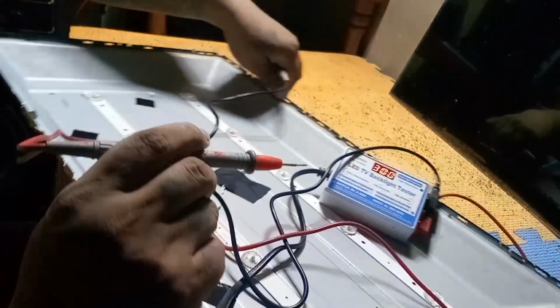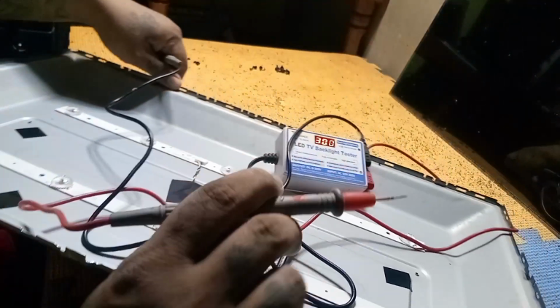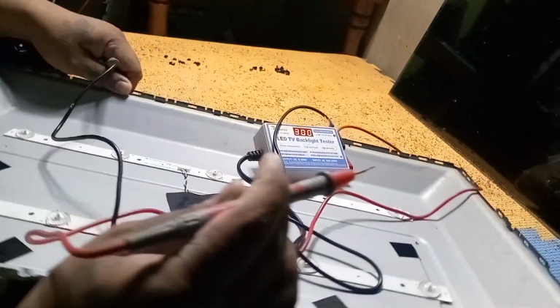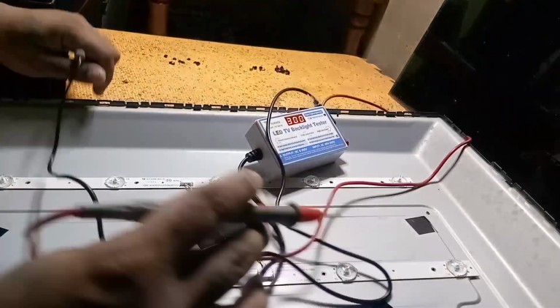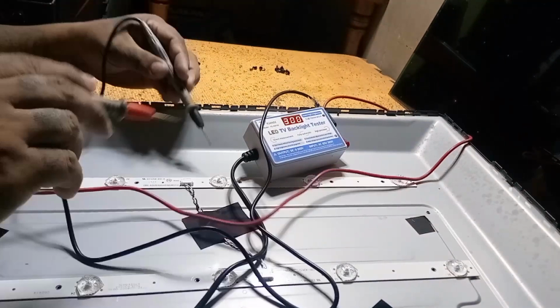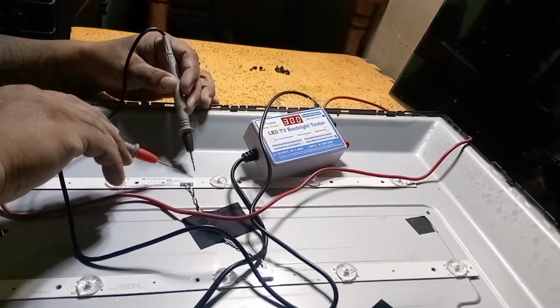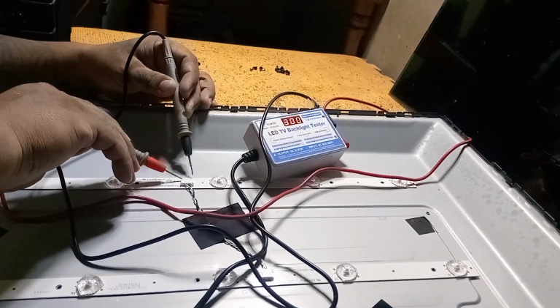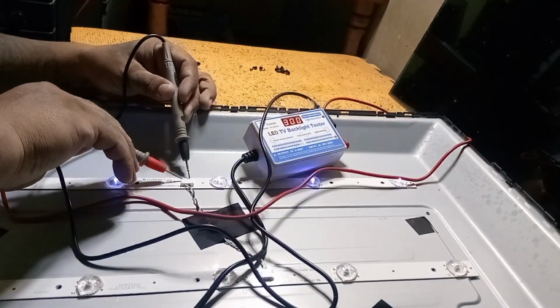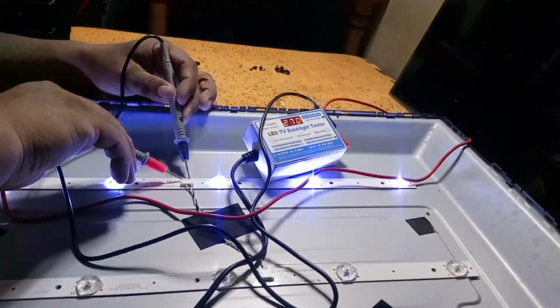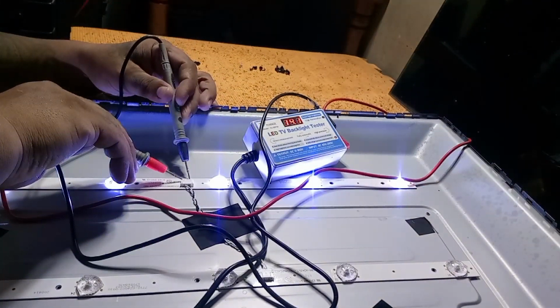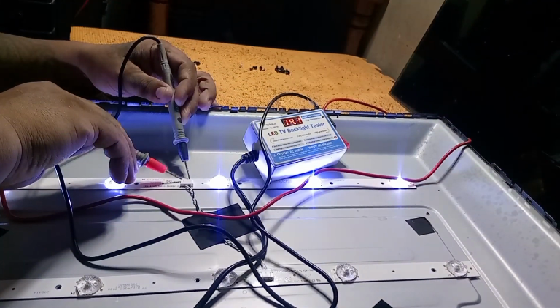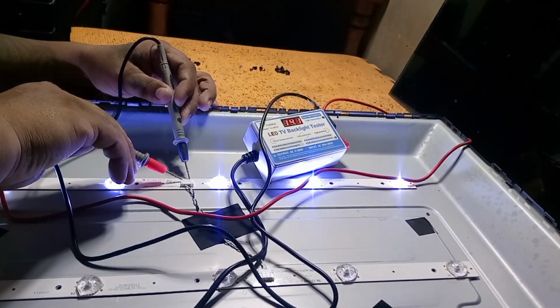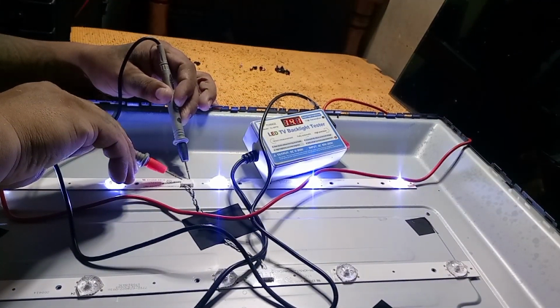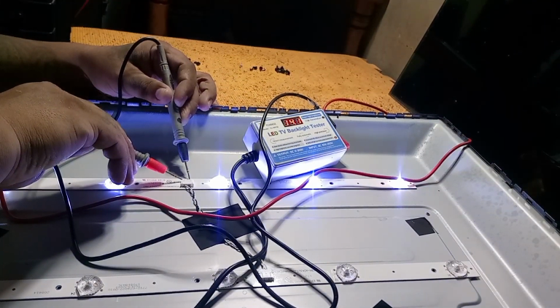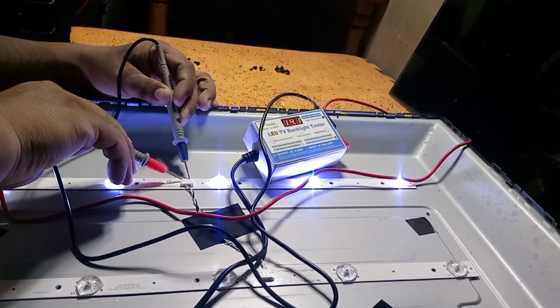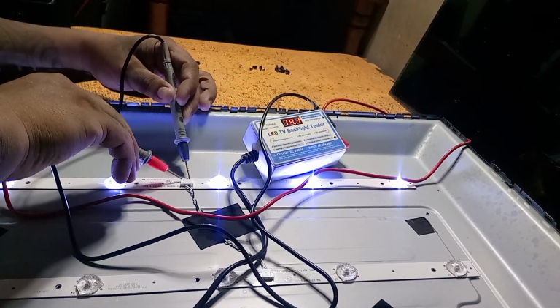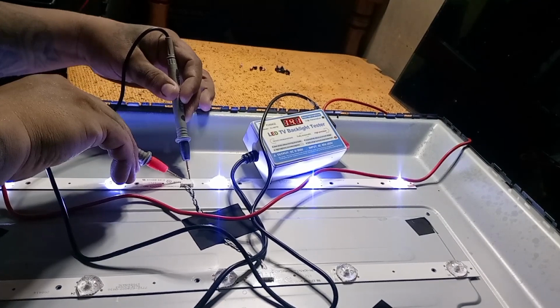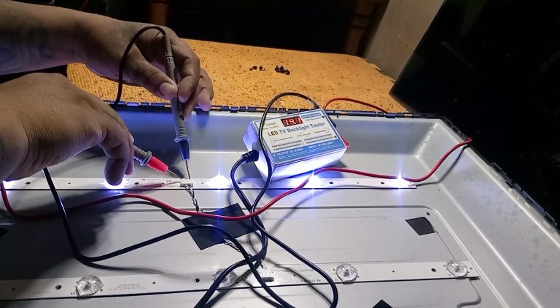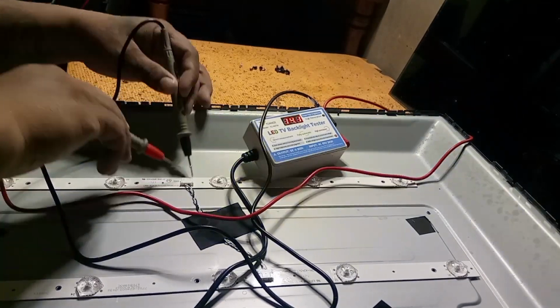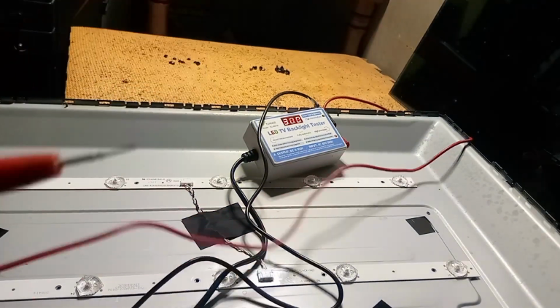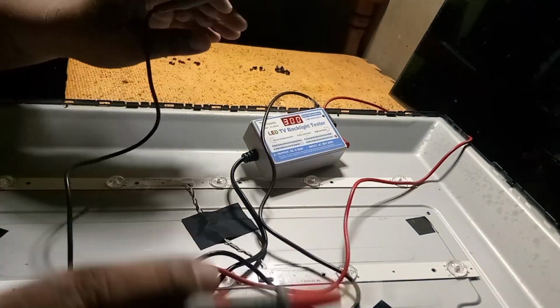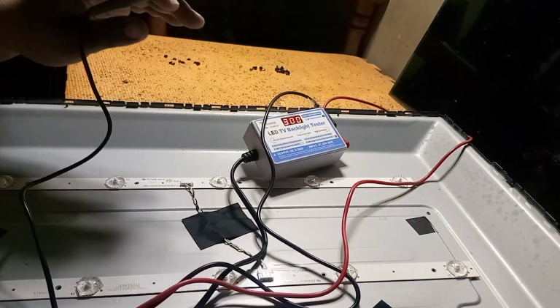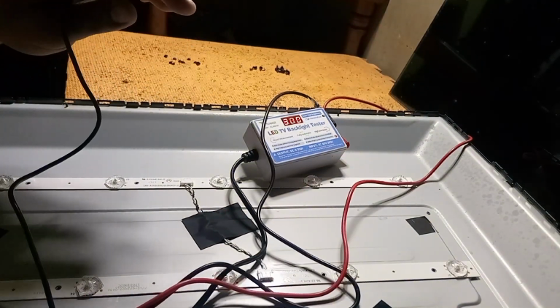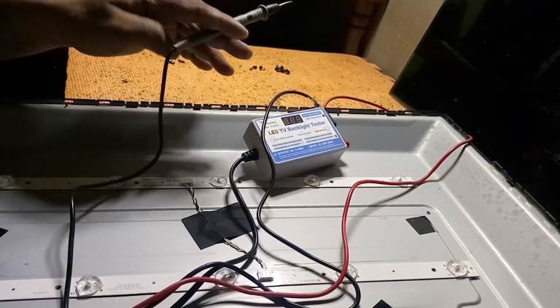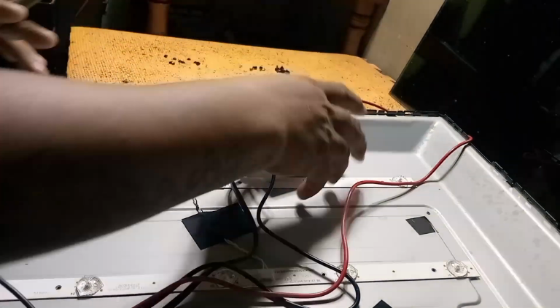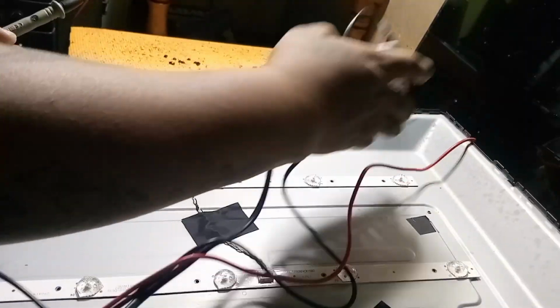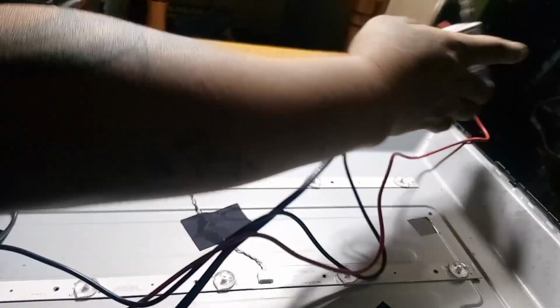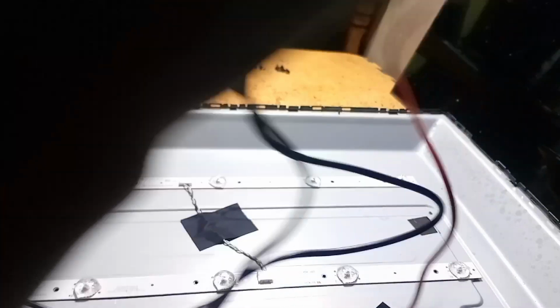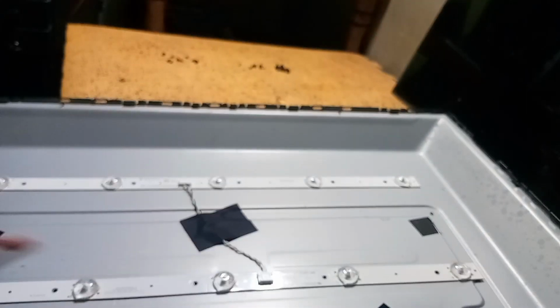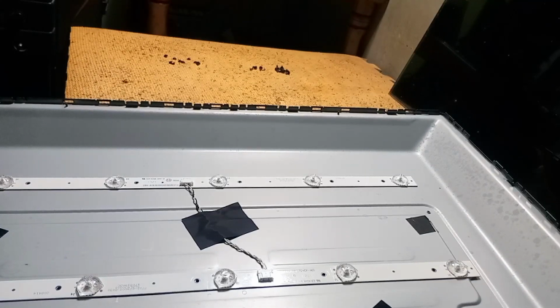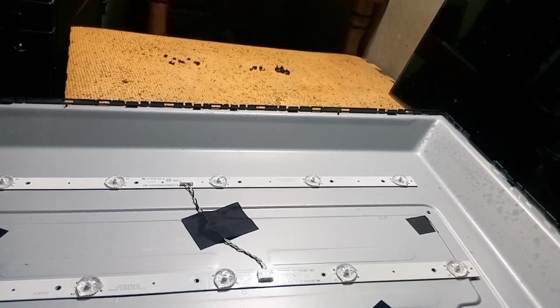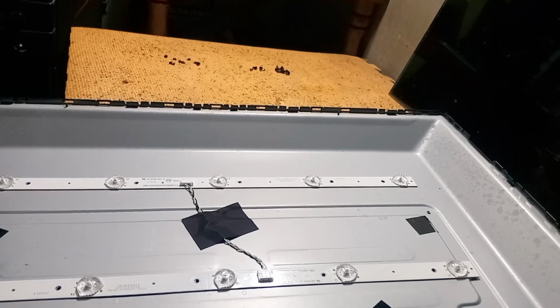All the bulbs are working, but I noticed the color of some bulbs — it's bluish, which is not normal. These bulbs won't last long, but the owner said it's okay, so I didn't replace them.